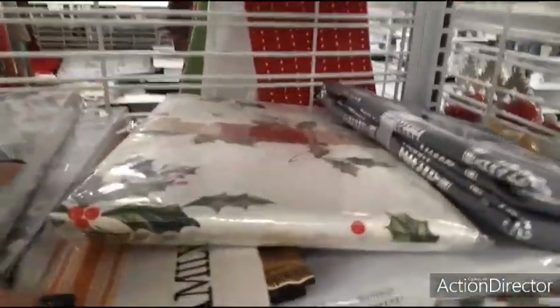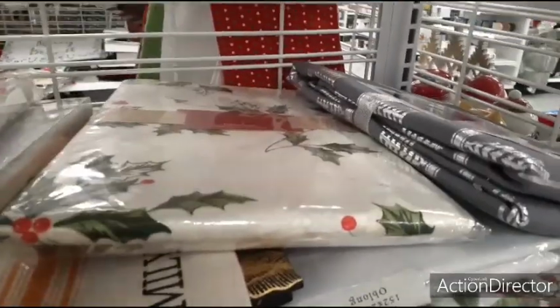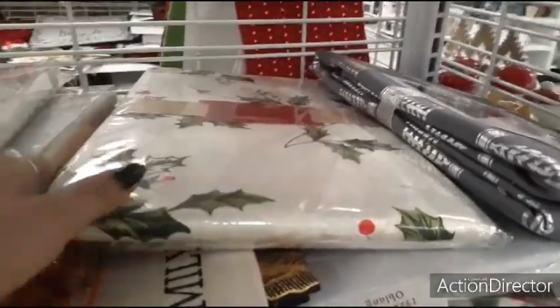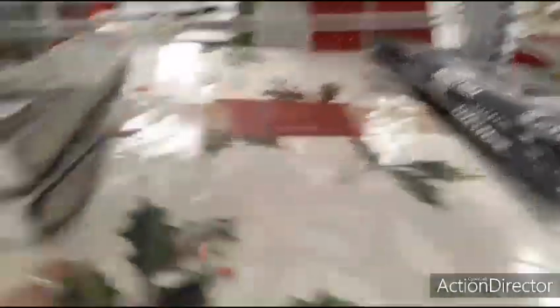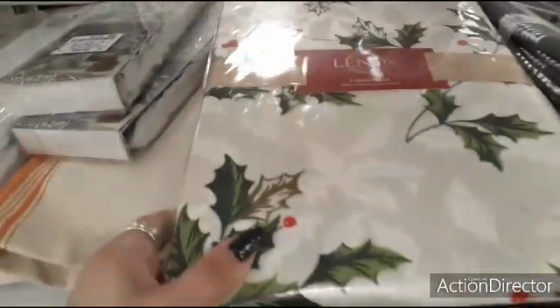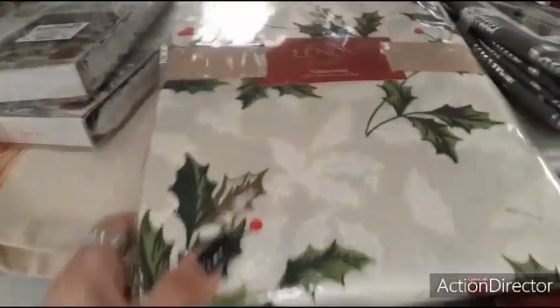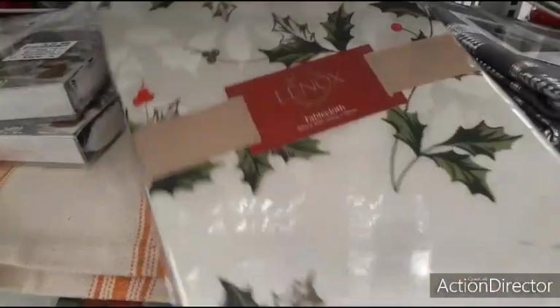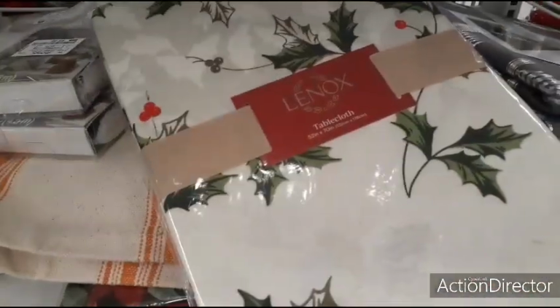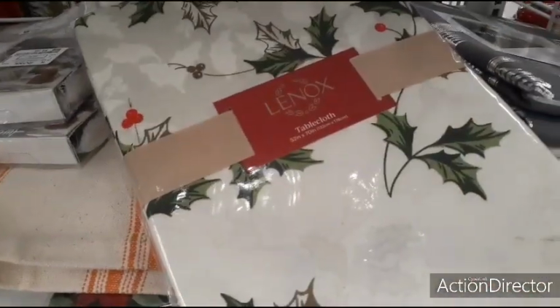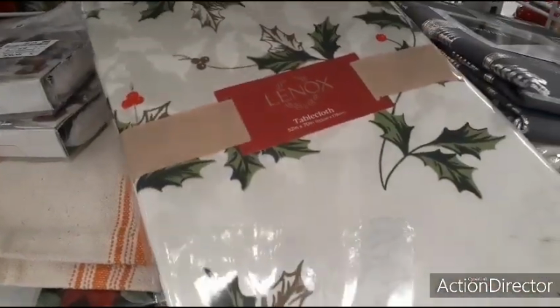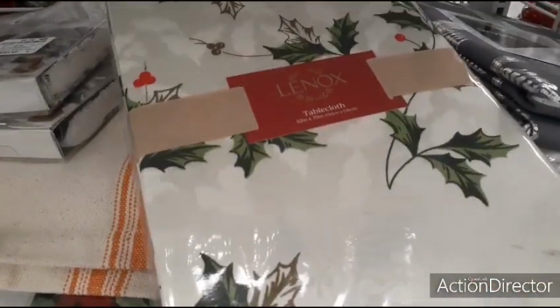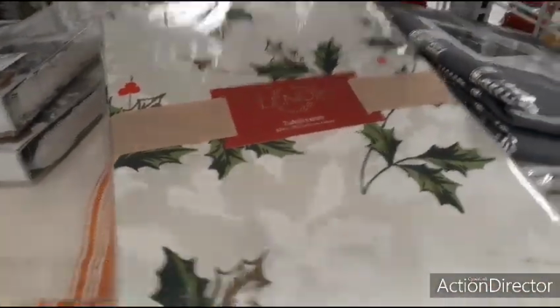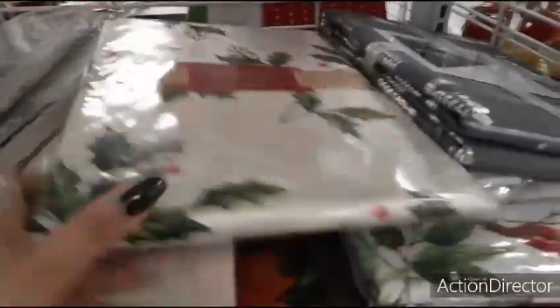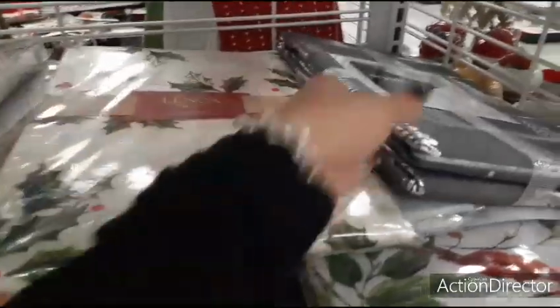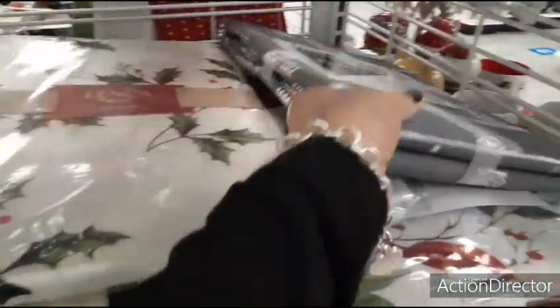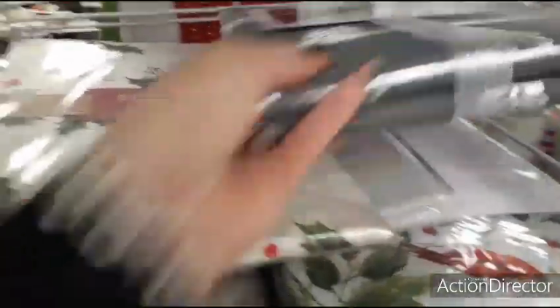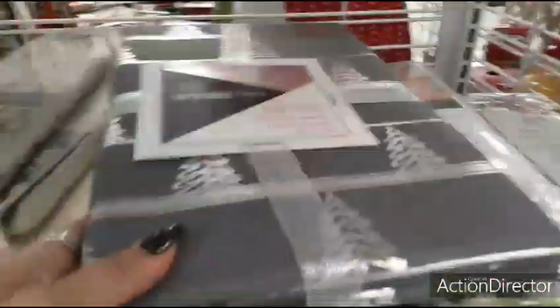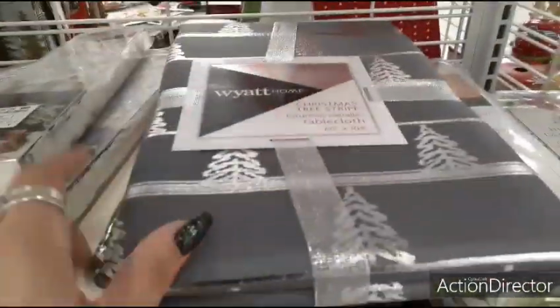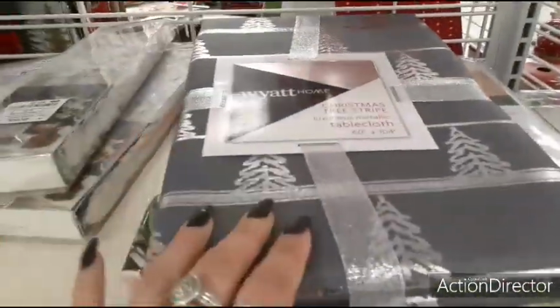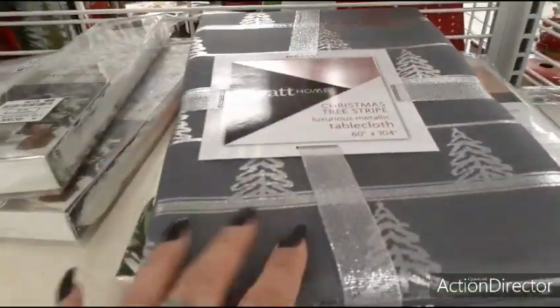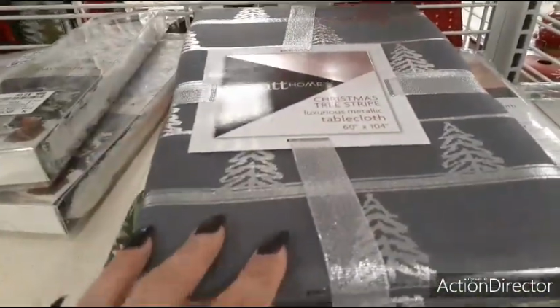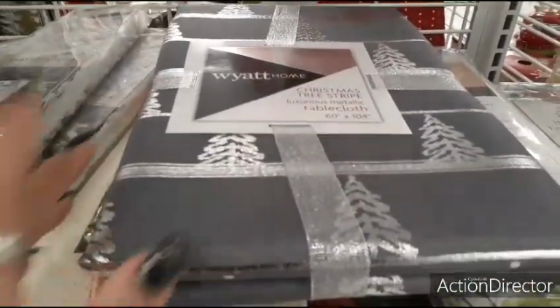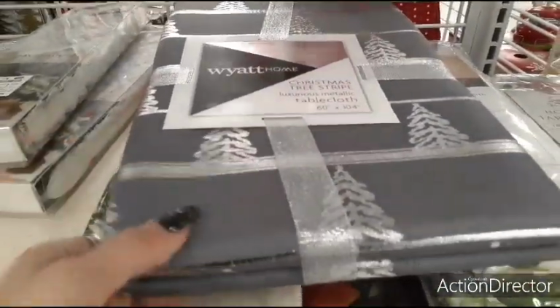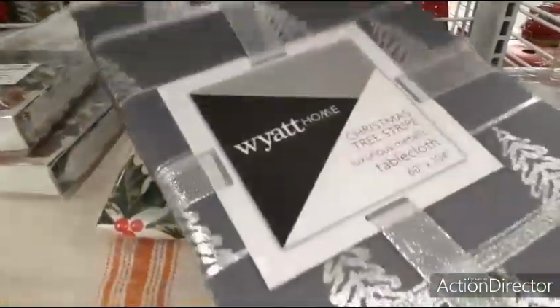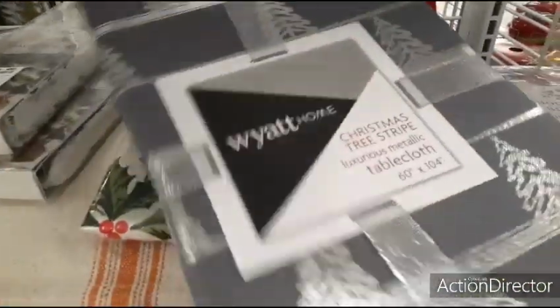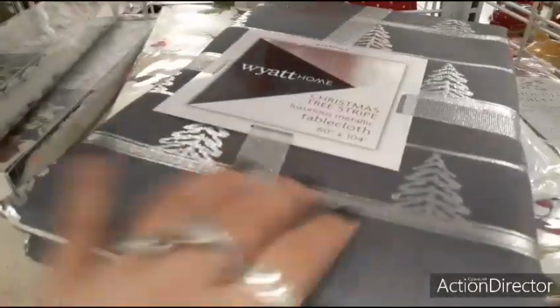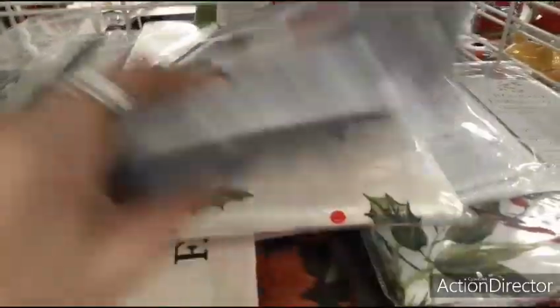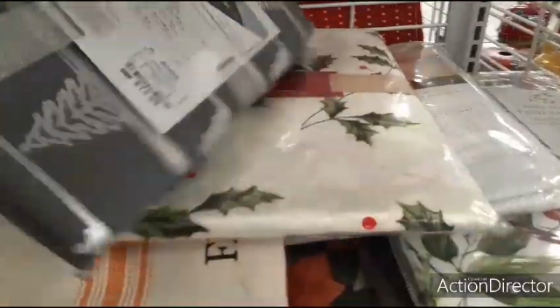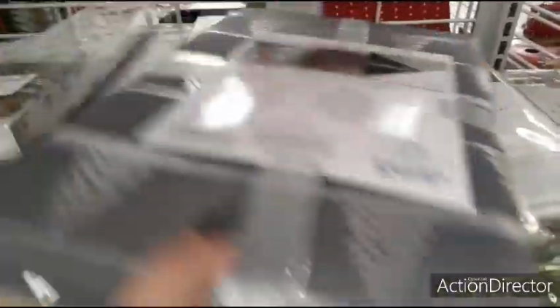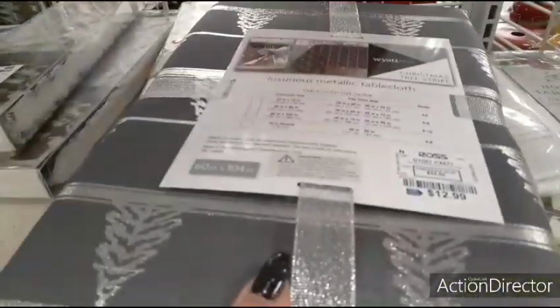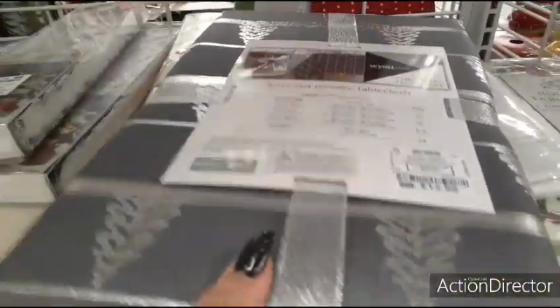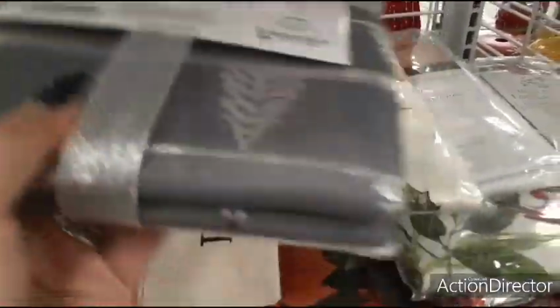Coming down, we have some Lennox — this is a tablecloth for $14.99. I already bought my Christmas tablecloth, but I do like this one. I usually don't think of gray when I think of Christmas — this one's $12.99.